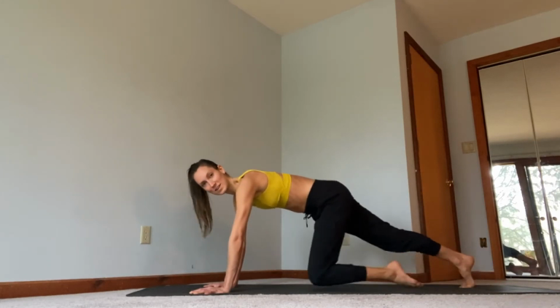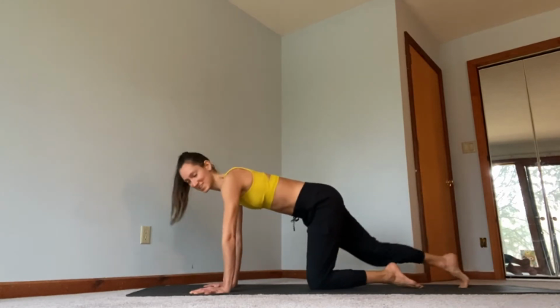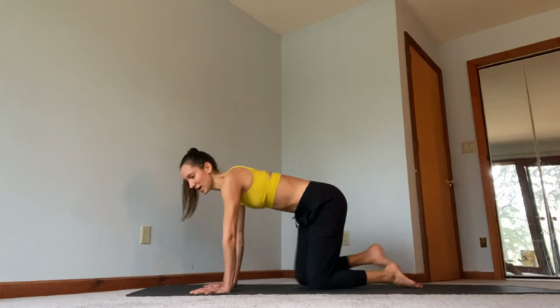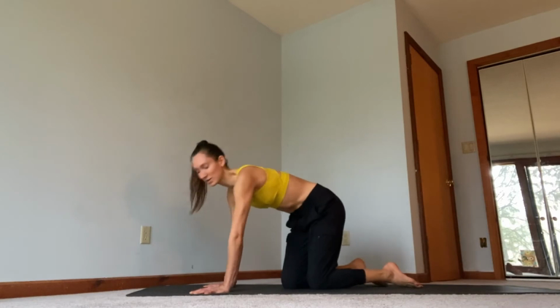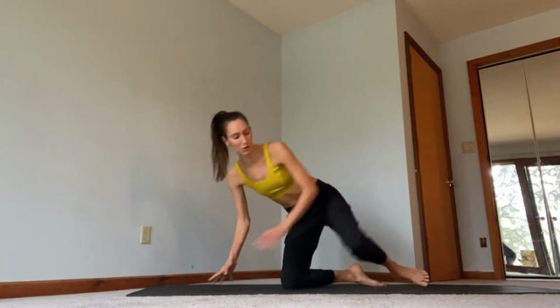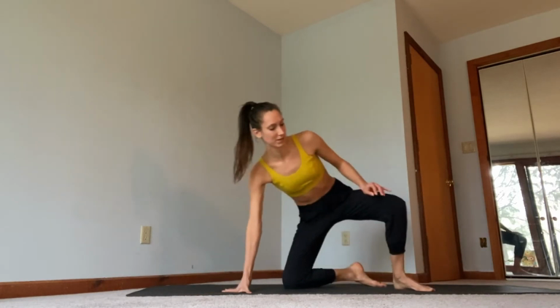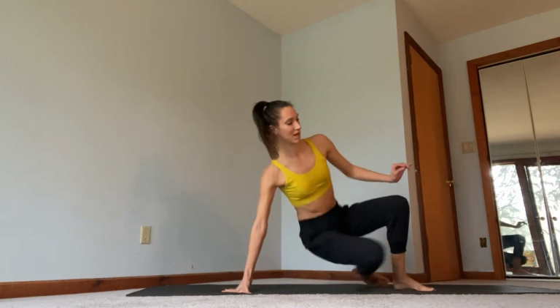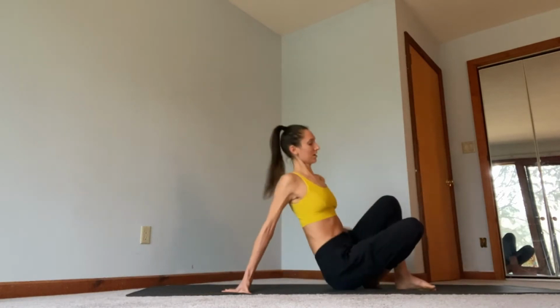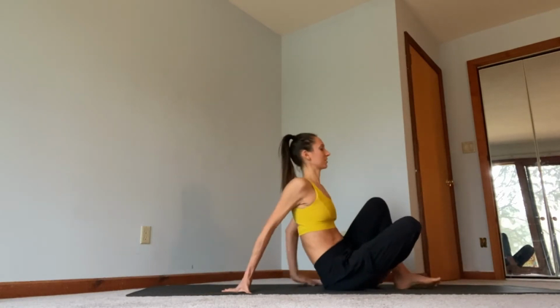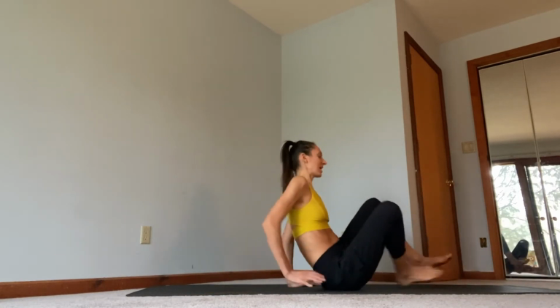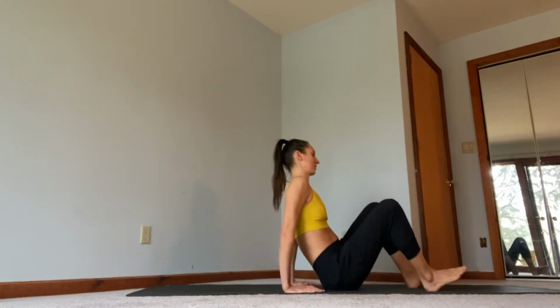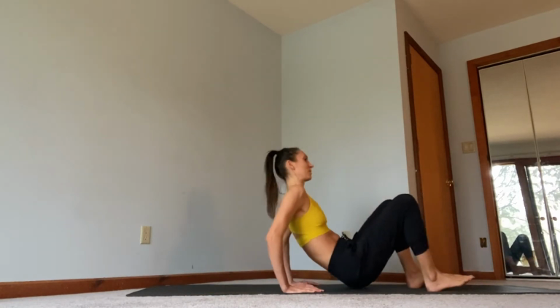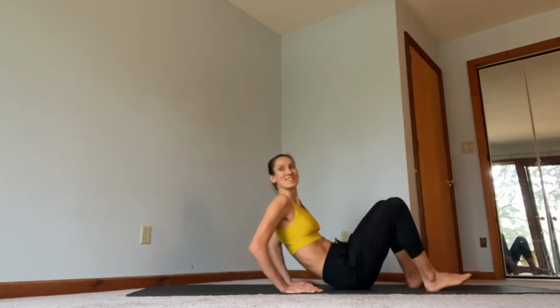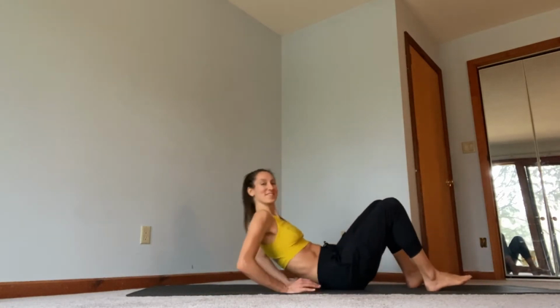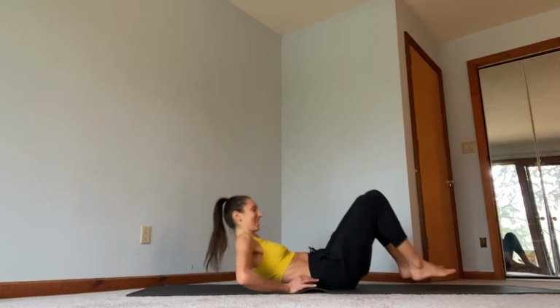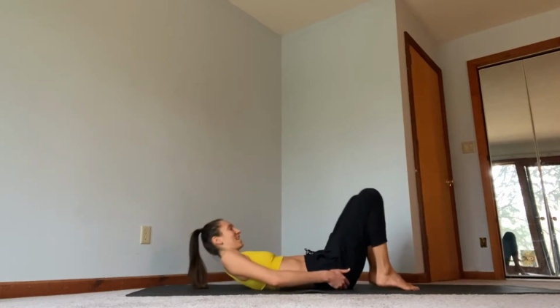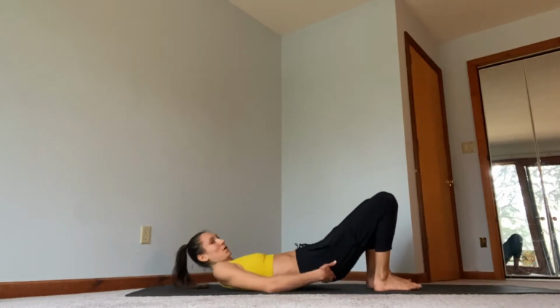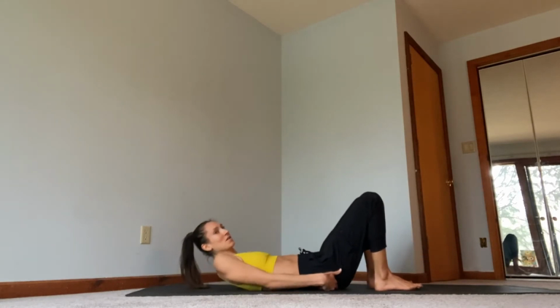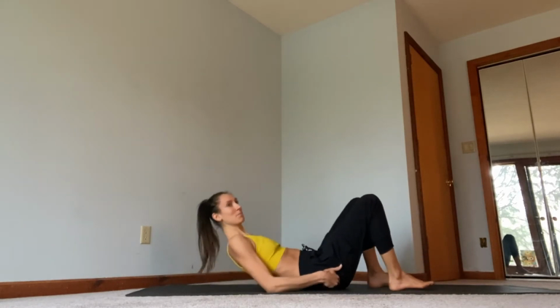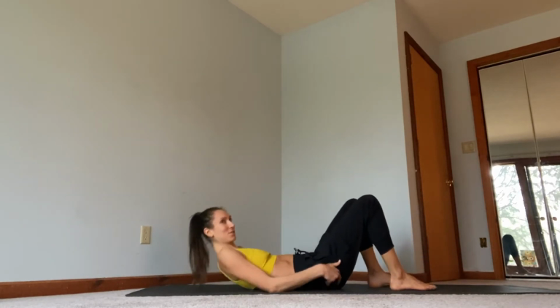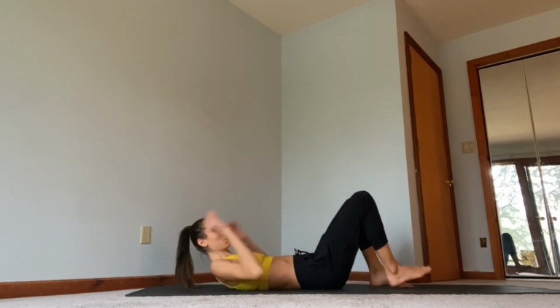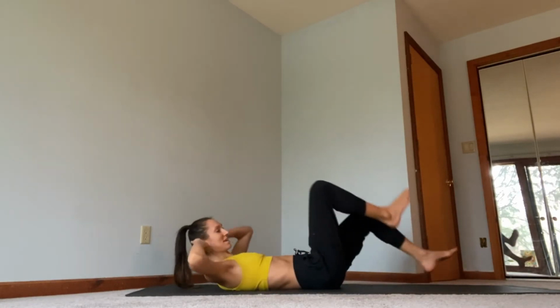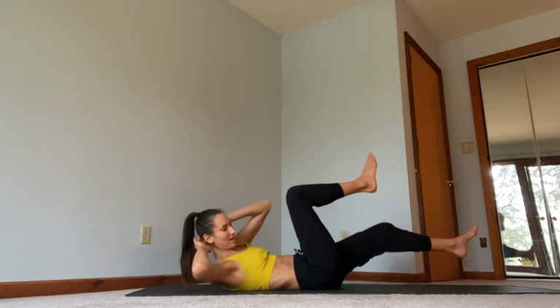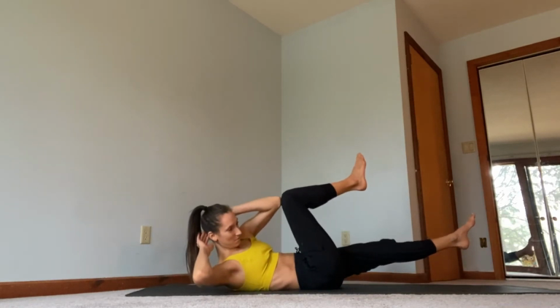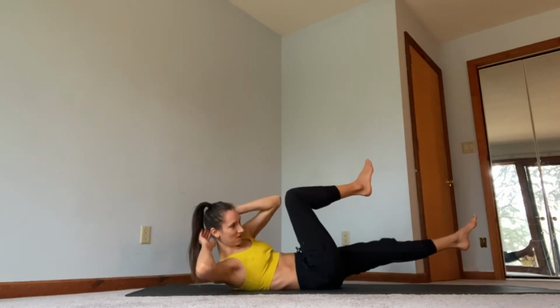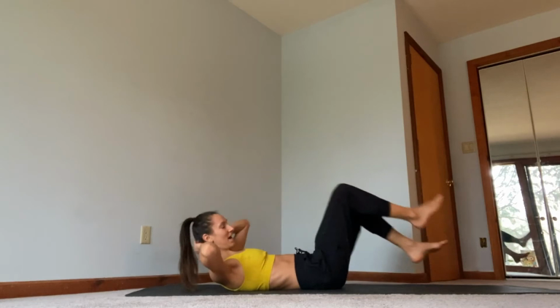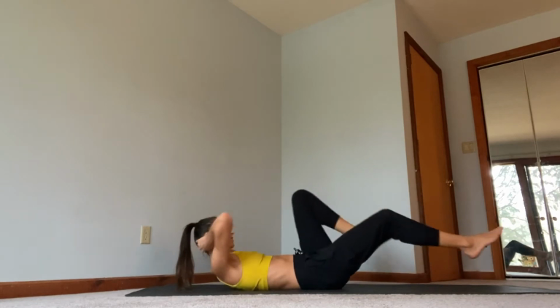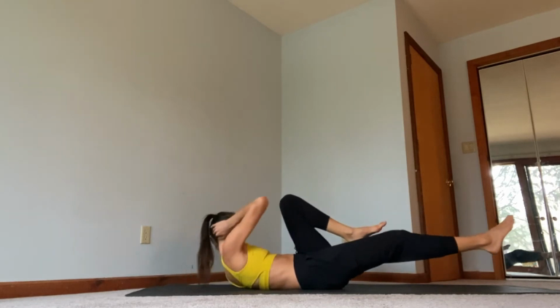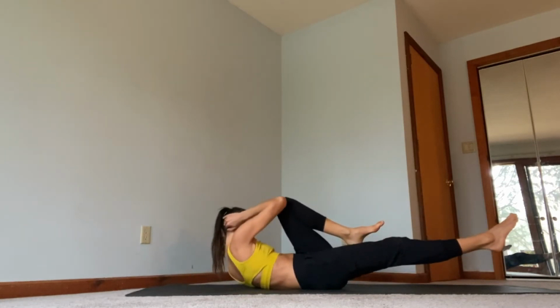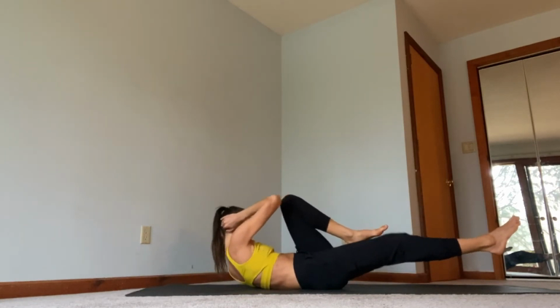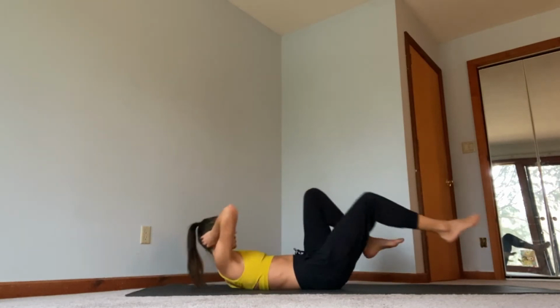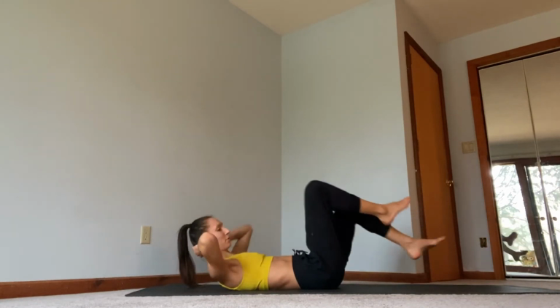Lower the knees, 10 seconds rest. We're going to flip over and our next exercise is going to be bicycle — nice low yogic bicycles. We'll begin. Make sure that you get the head and shoulders up with the shoulder blades away from the floor.